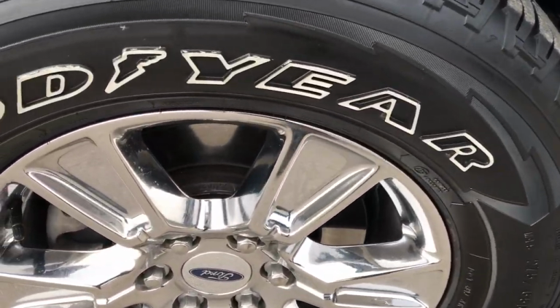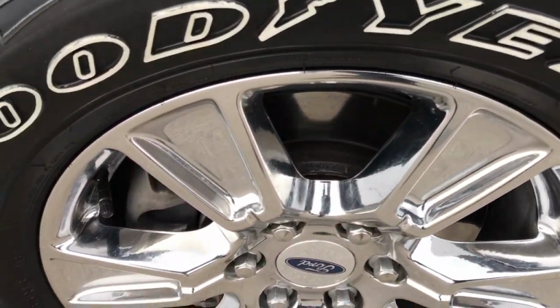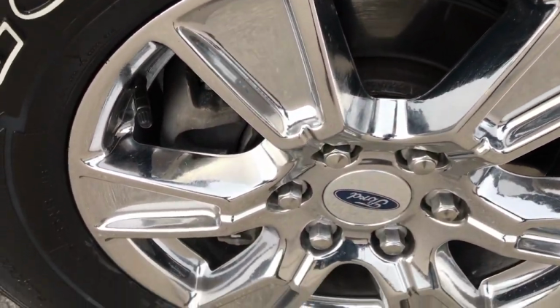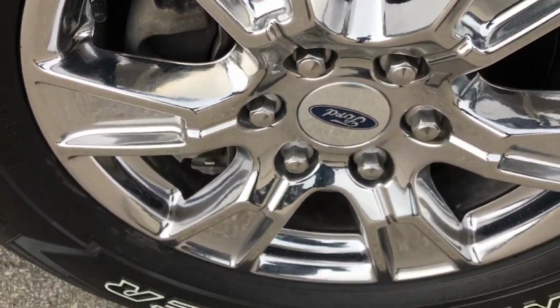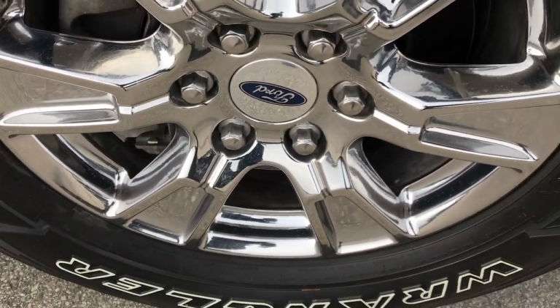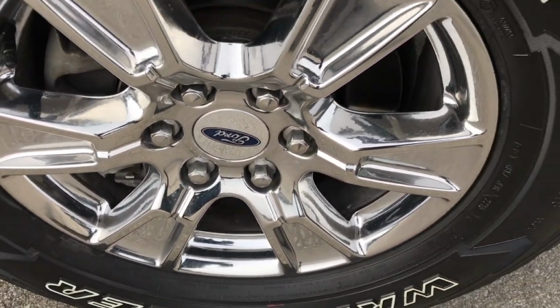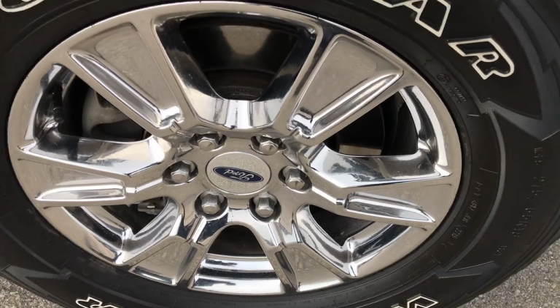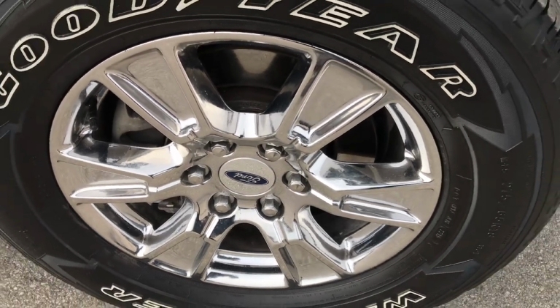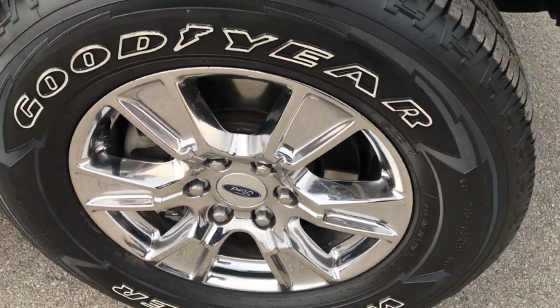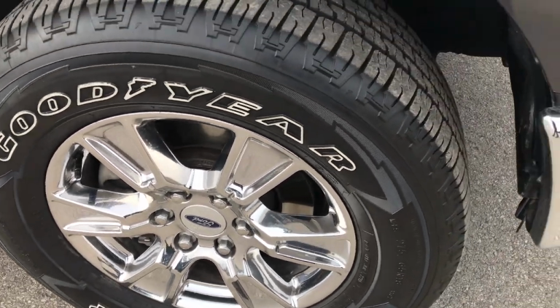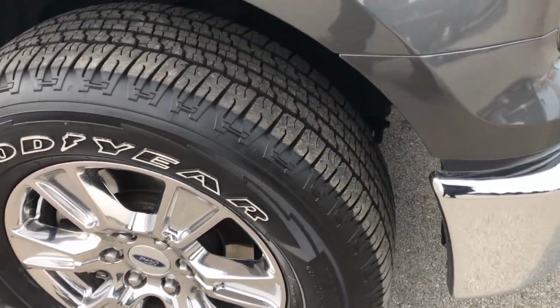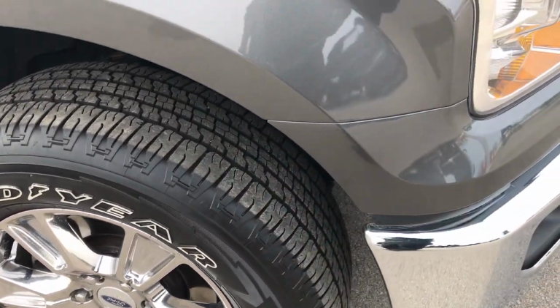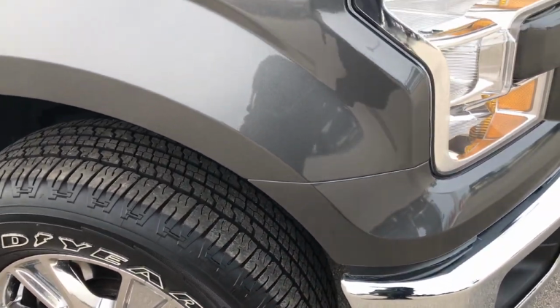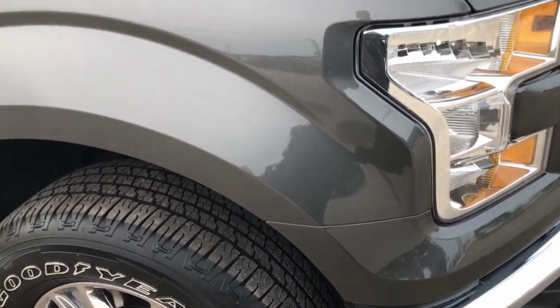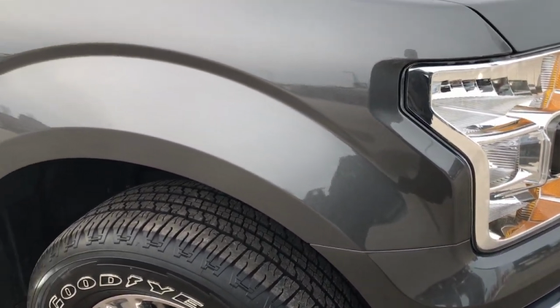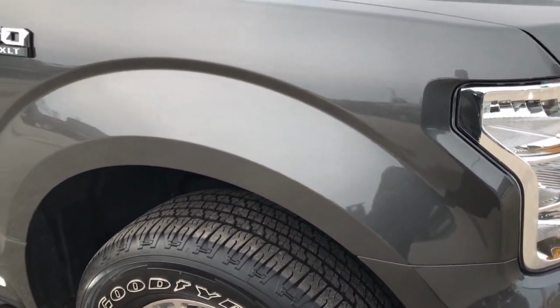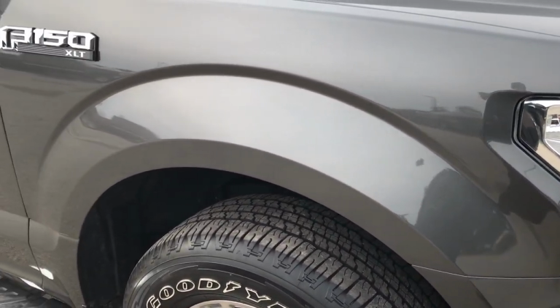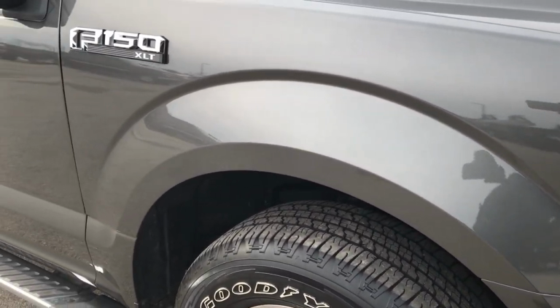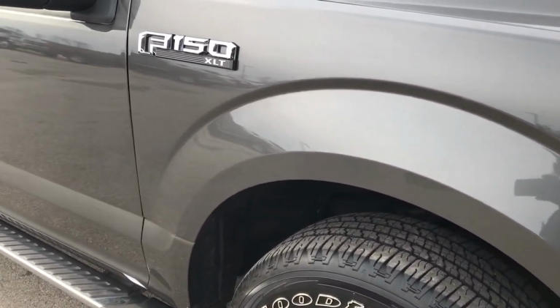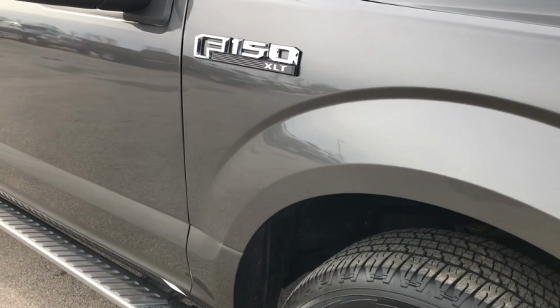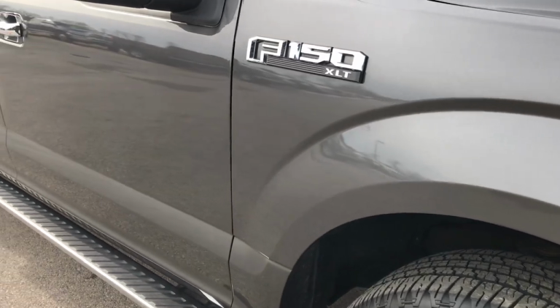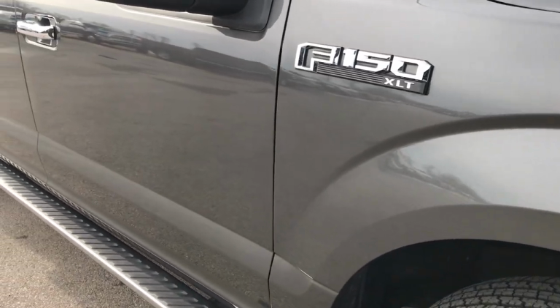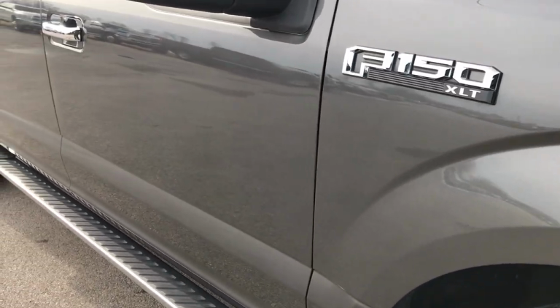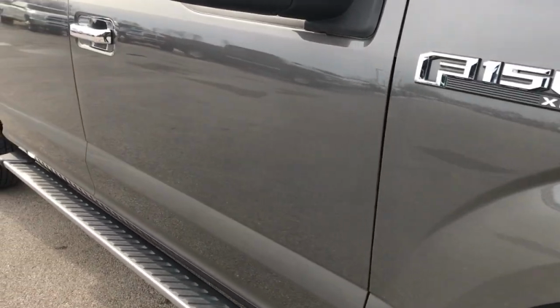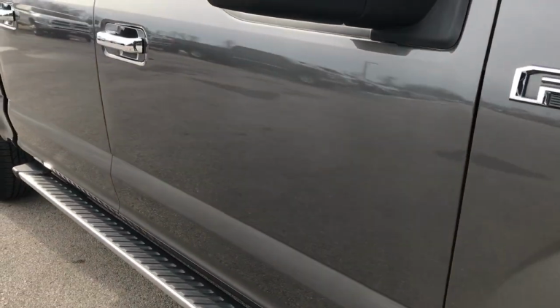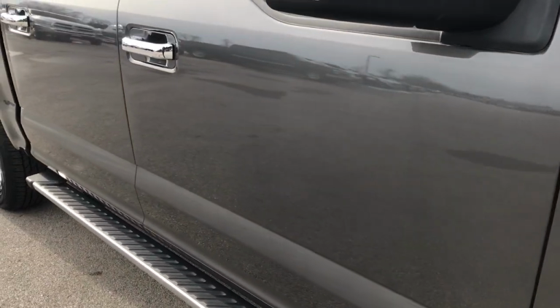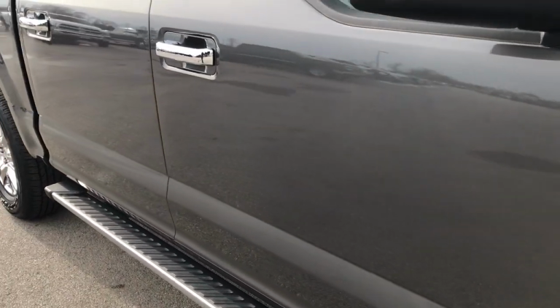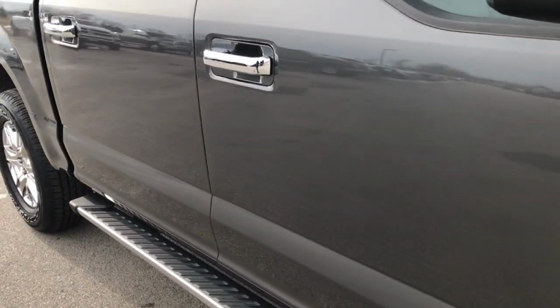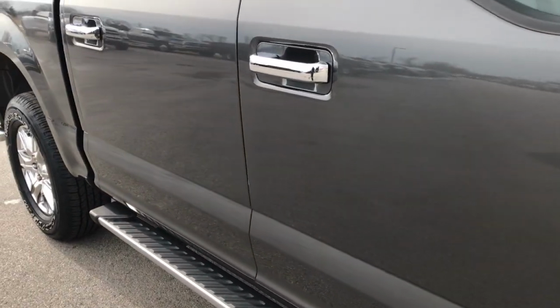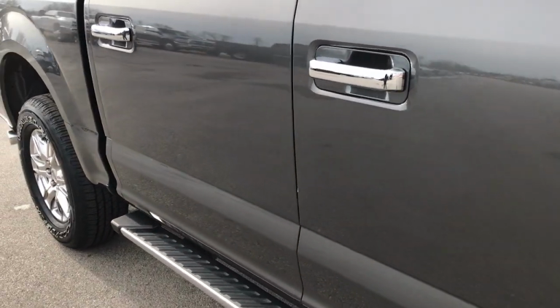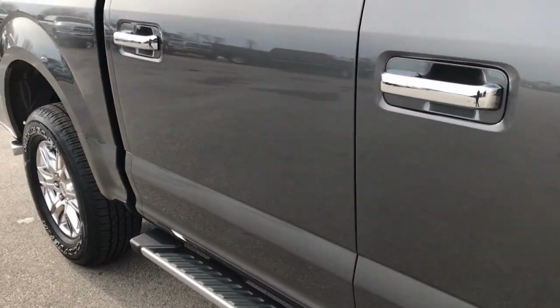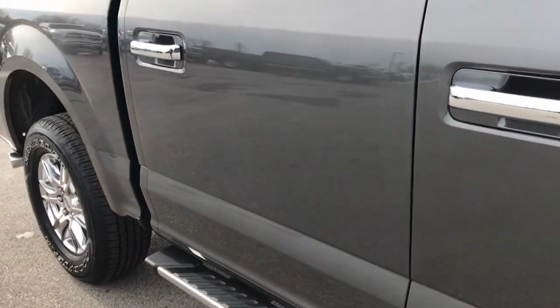Passenger side rim is in excellent condition — no scuffs or scrapes. And as you go down this side of the truck, you can see just how clean the body is, how reflective and glass-like that paint is.